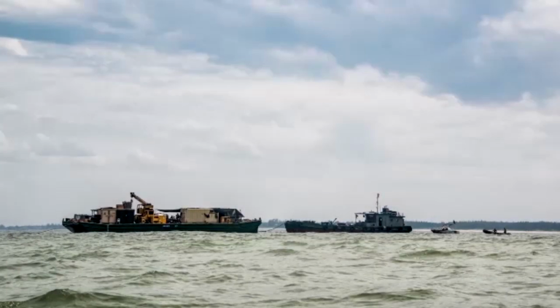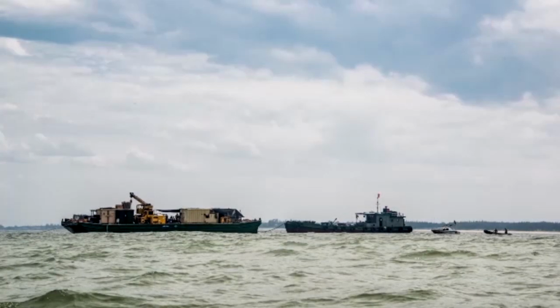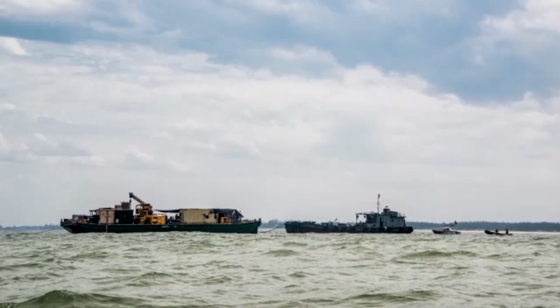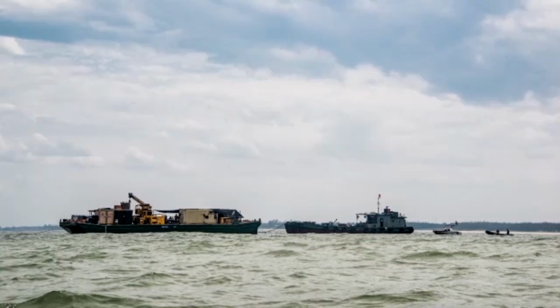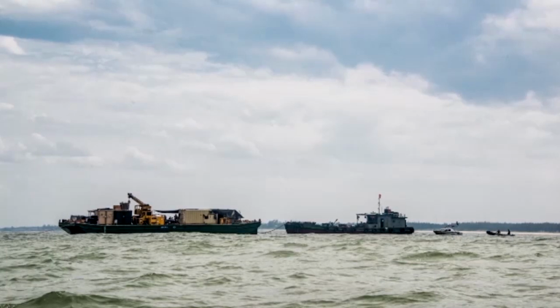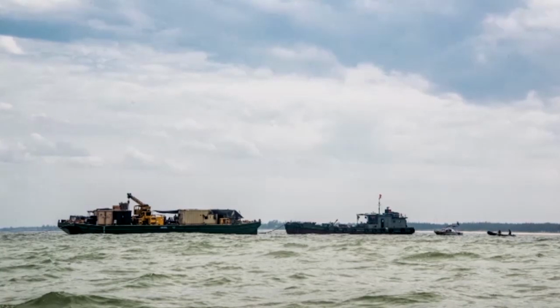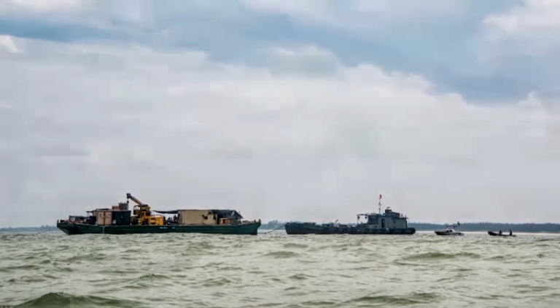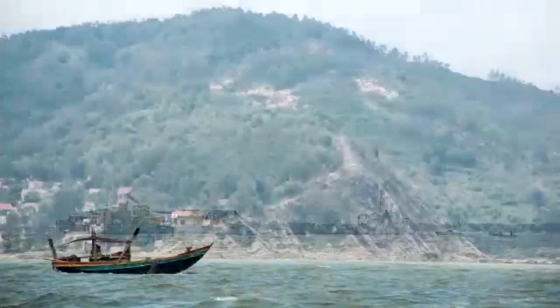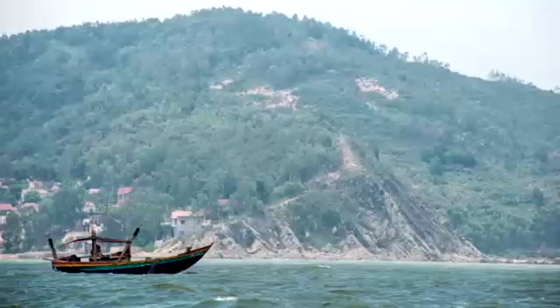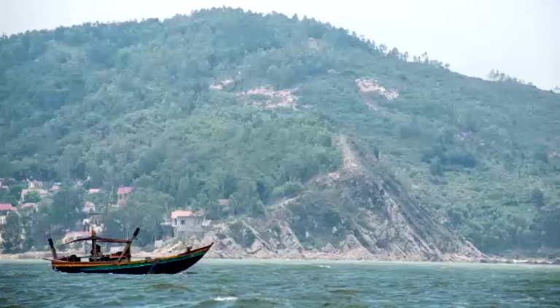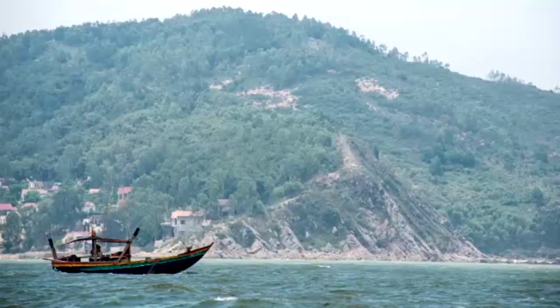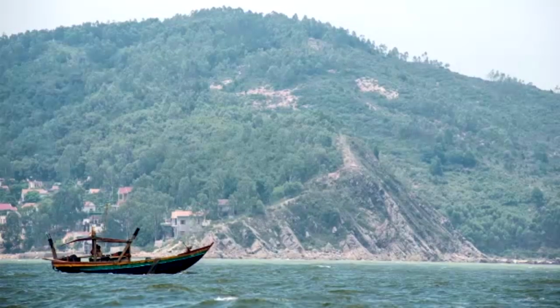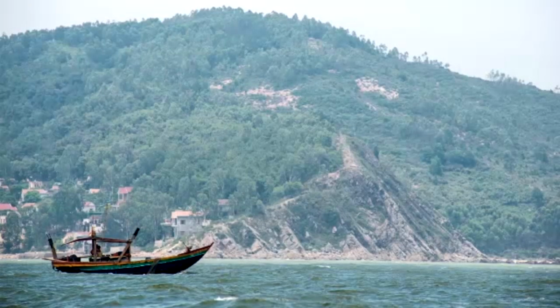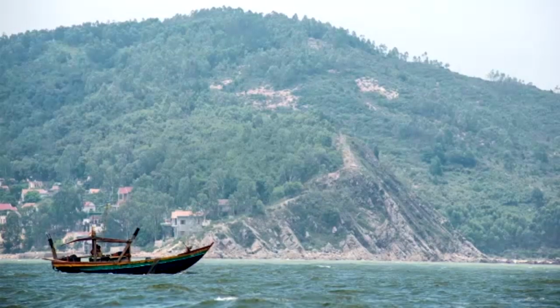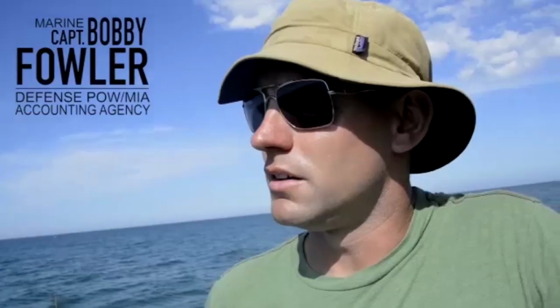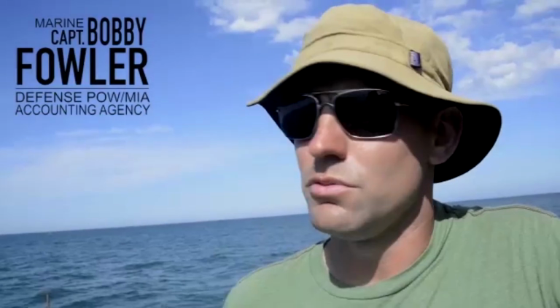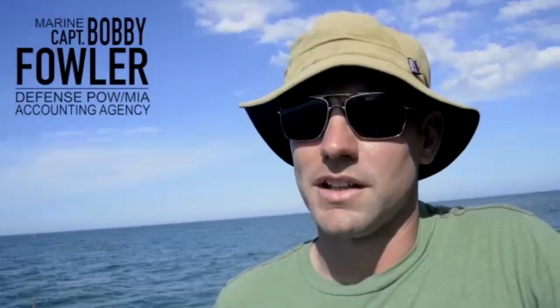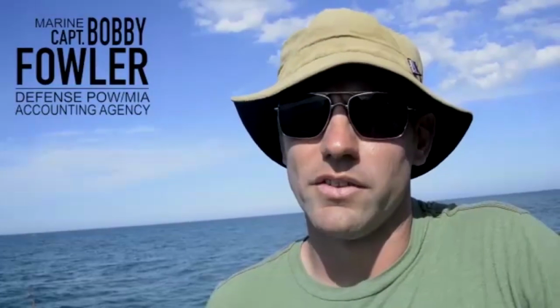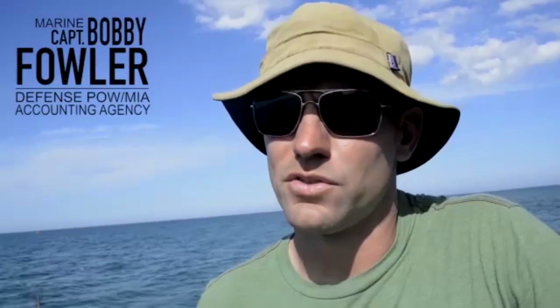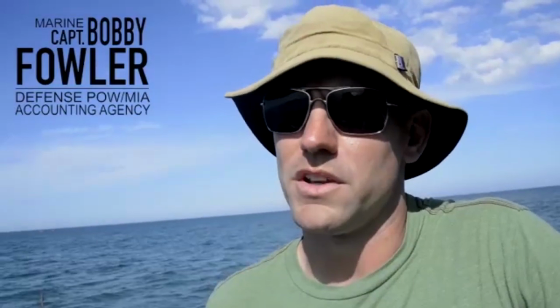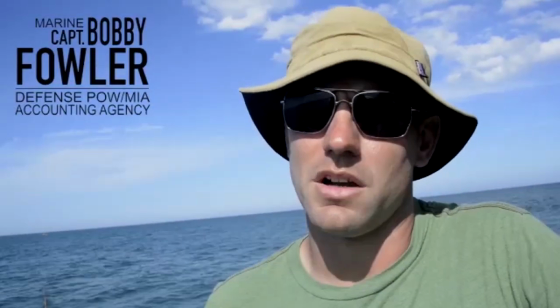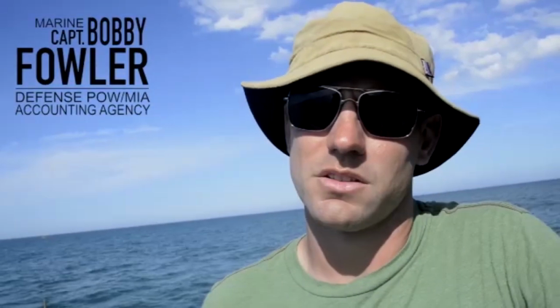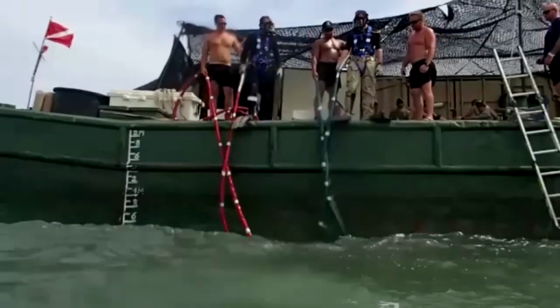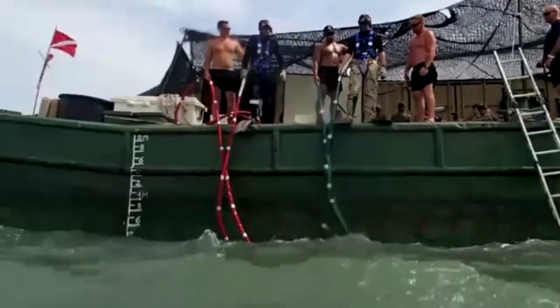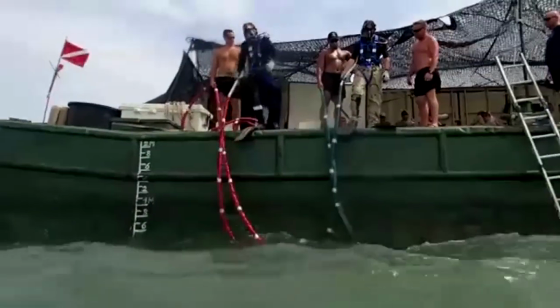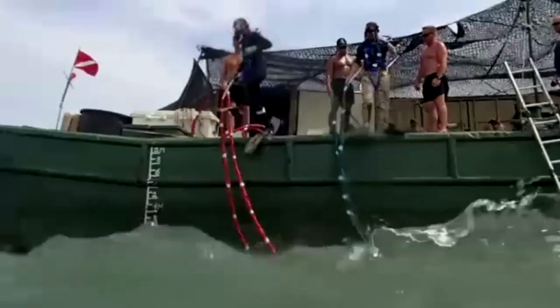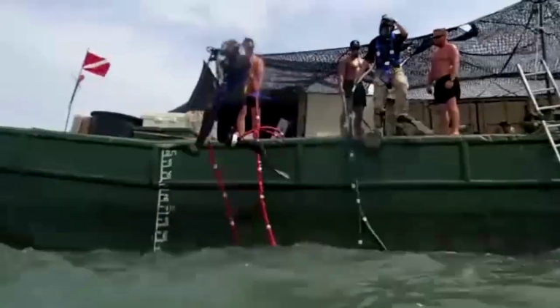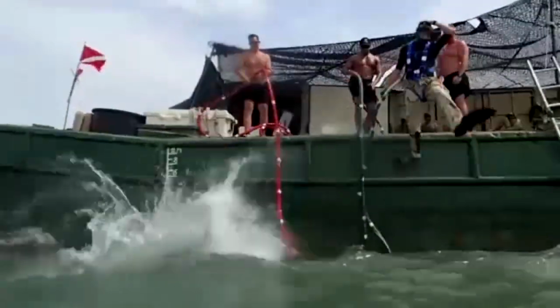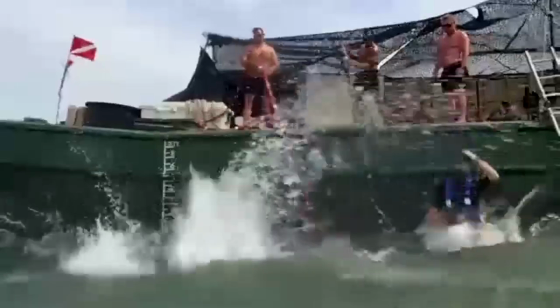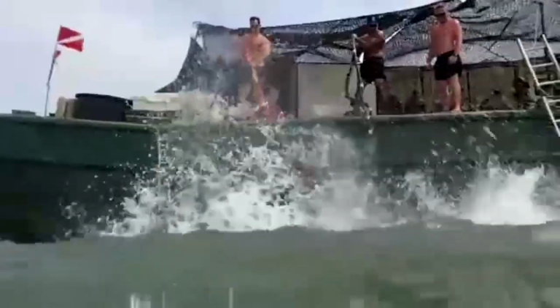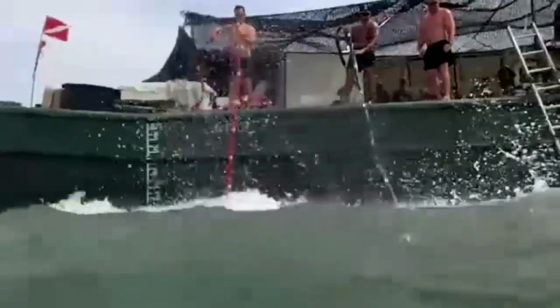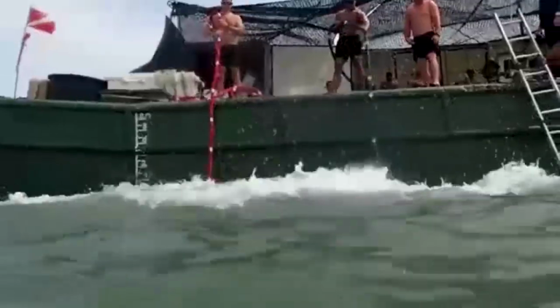Right now we're about a kilometer off the coast of Nayang Province in northern Vietnam. We're looking for two missing naval aviators from the Vietnam conflict. We believe that they're located somewhere in the water adjacent to this barge right now.